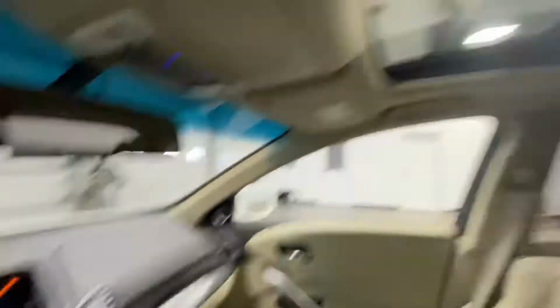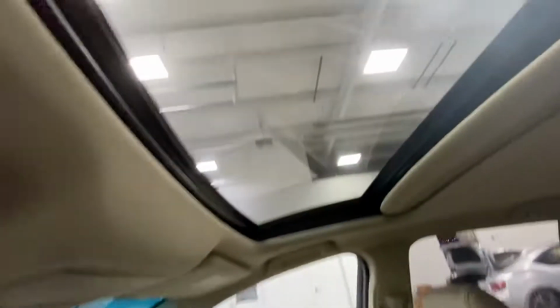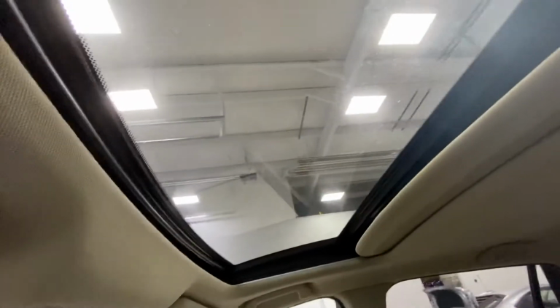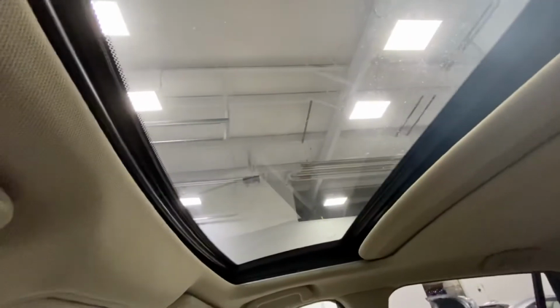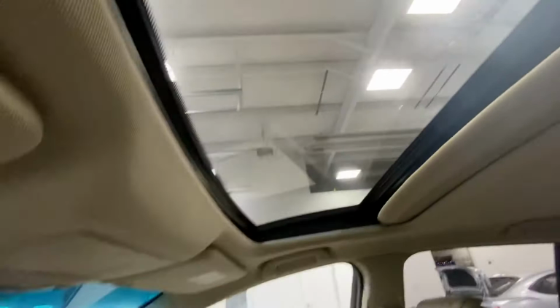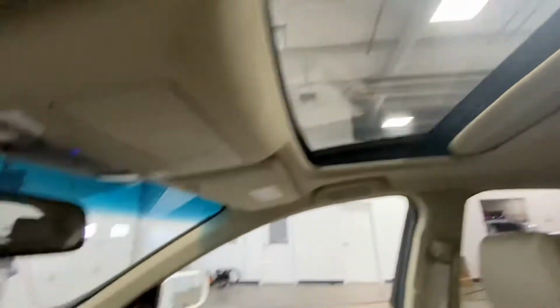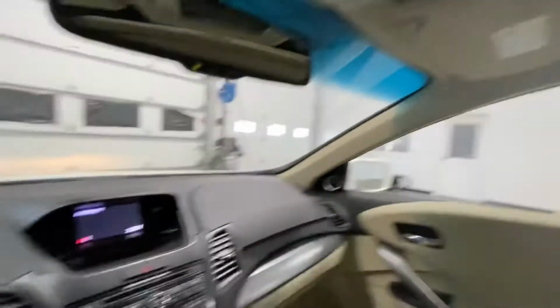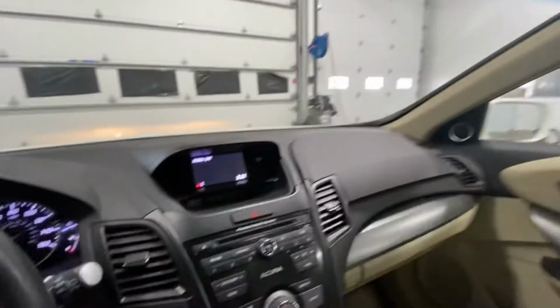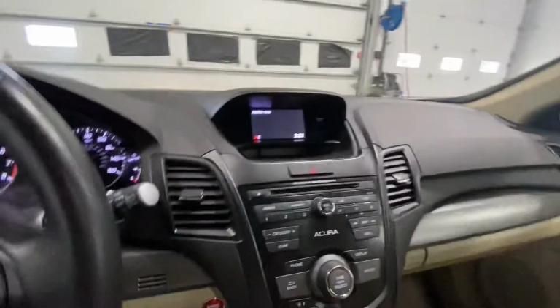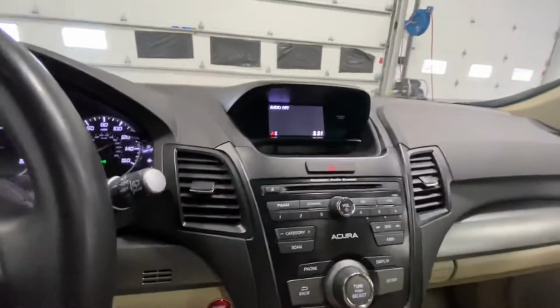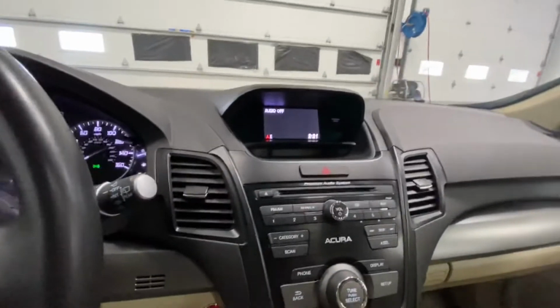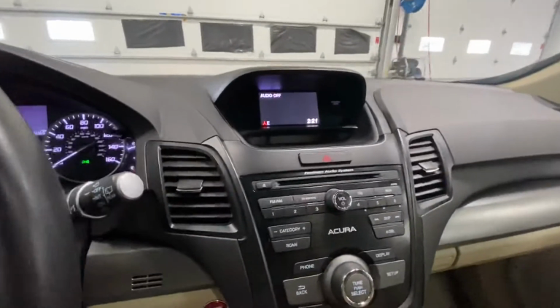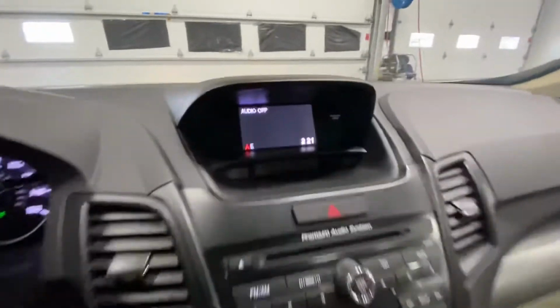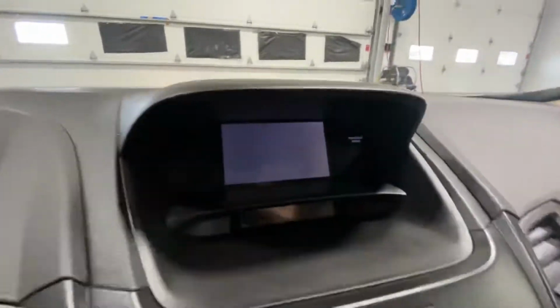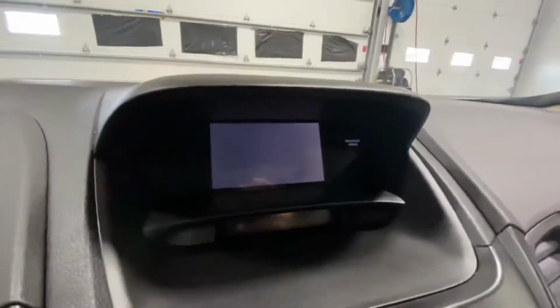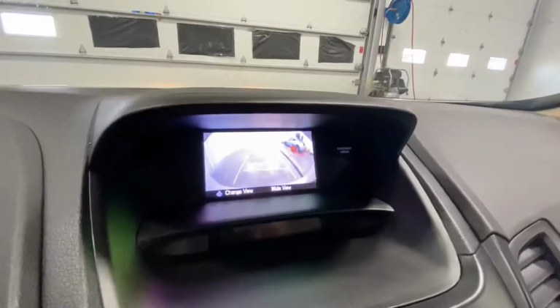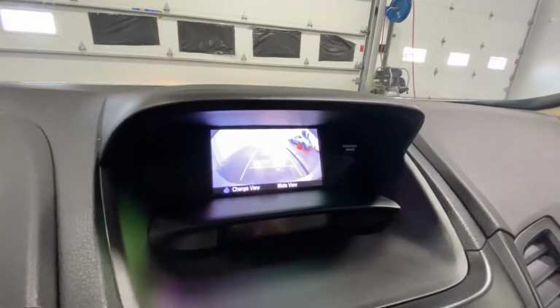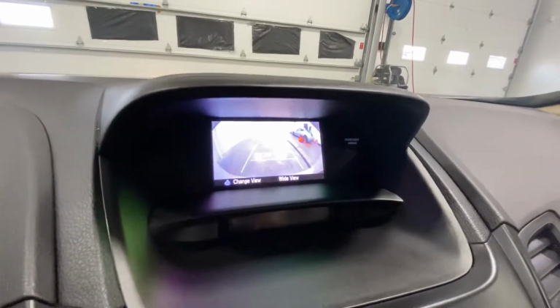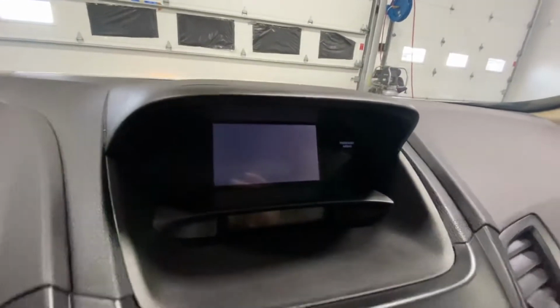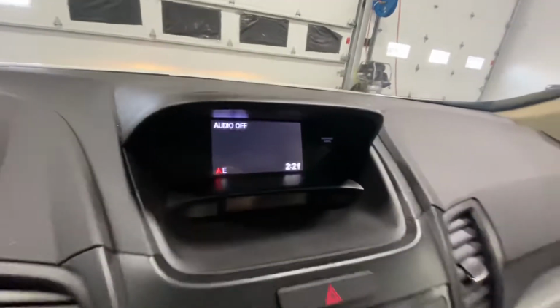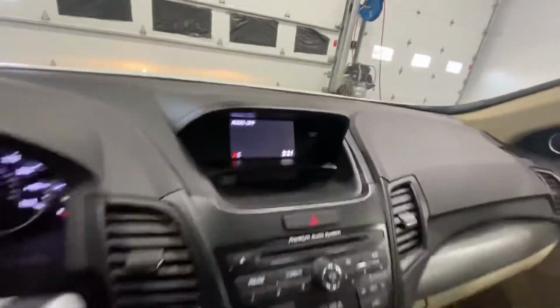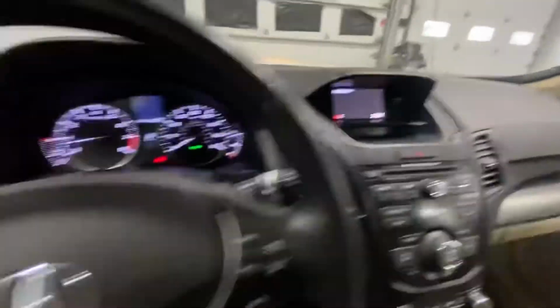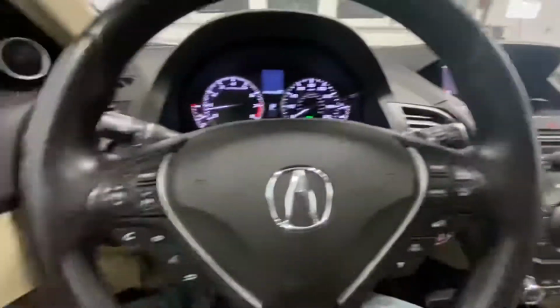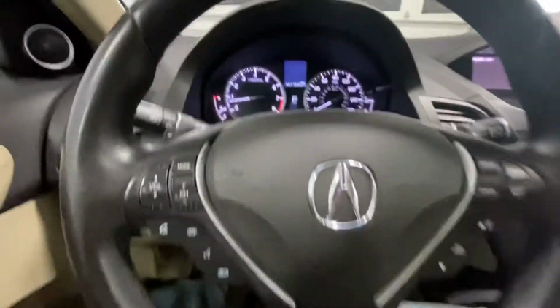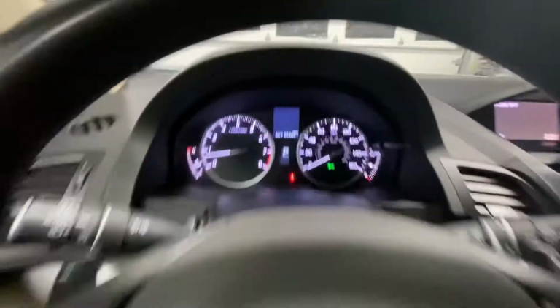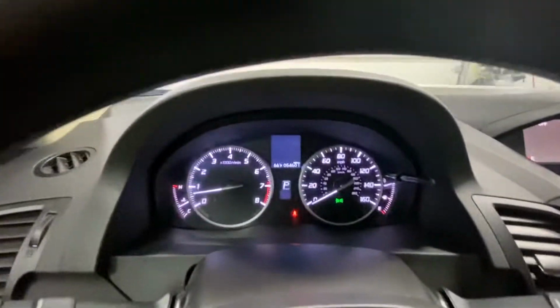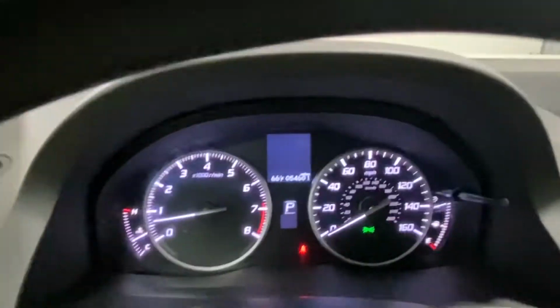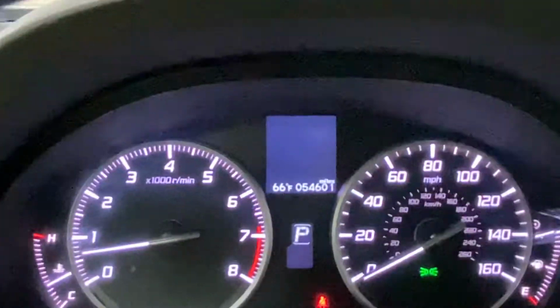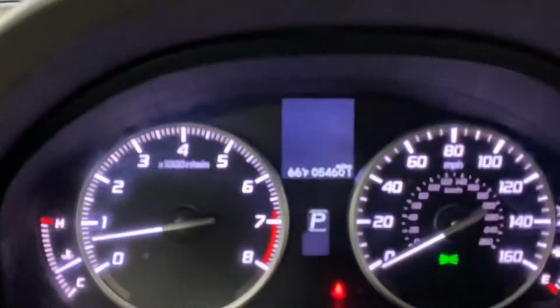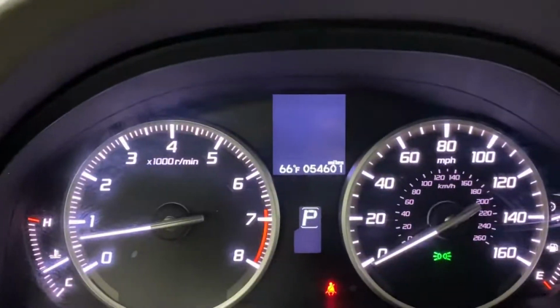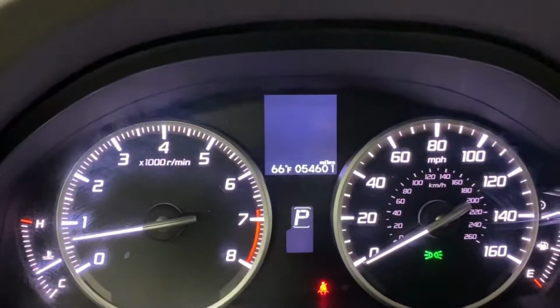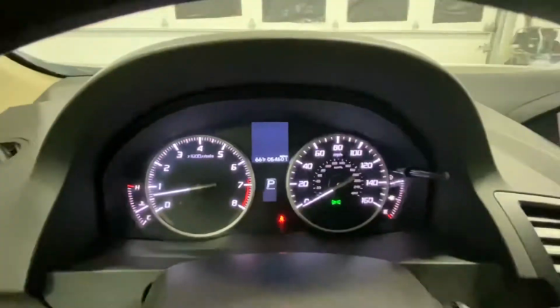We do have a sunroof. You also have a reverse camera. And you can see right there — 54,000 original miles.